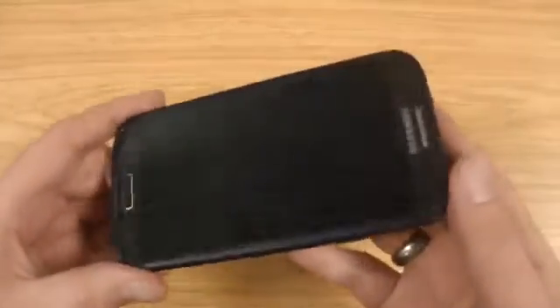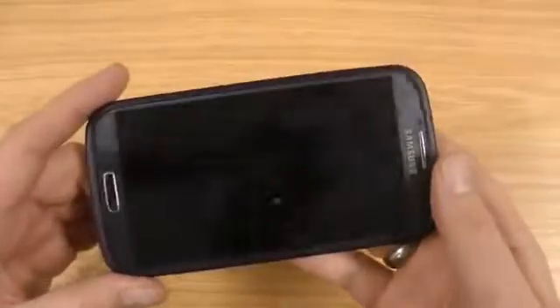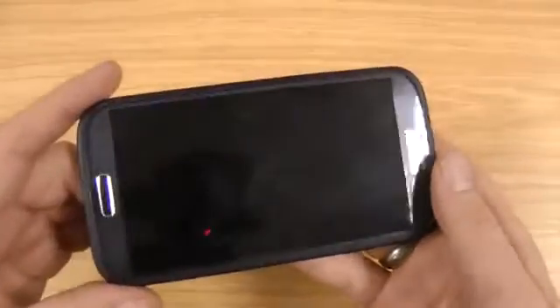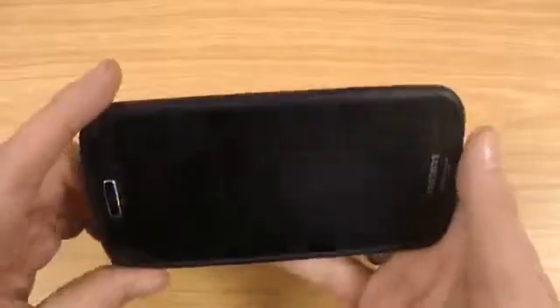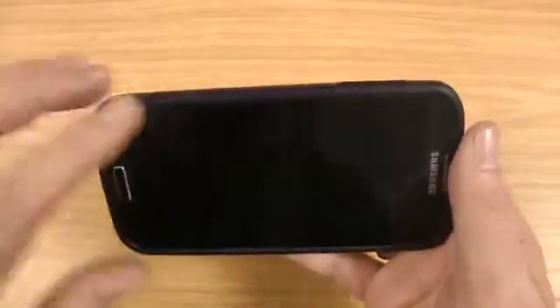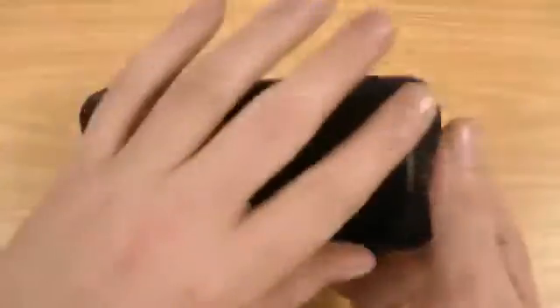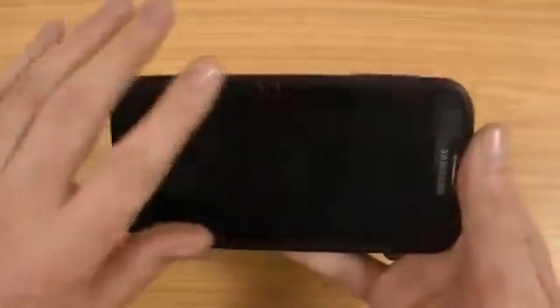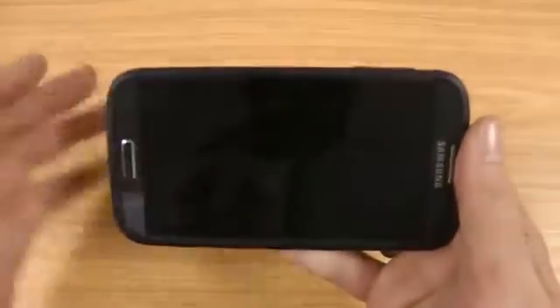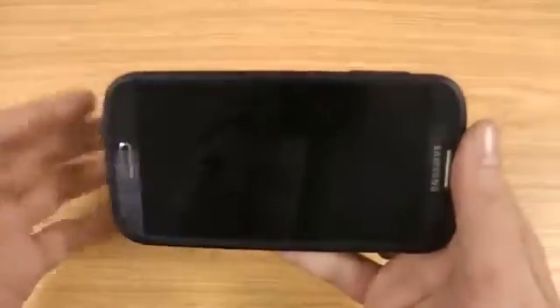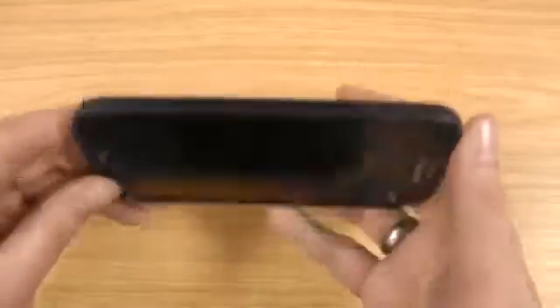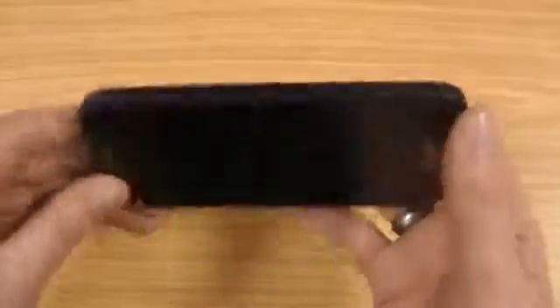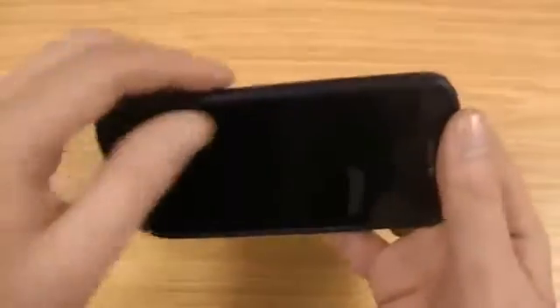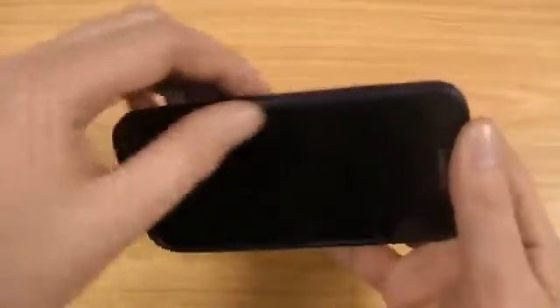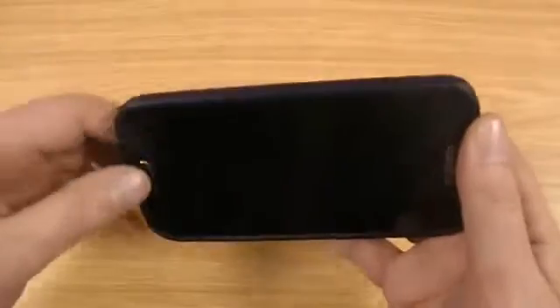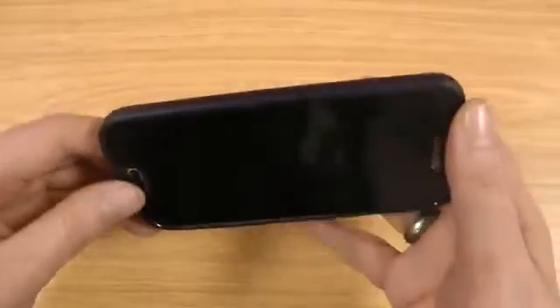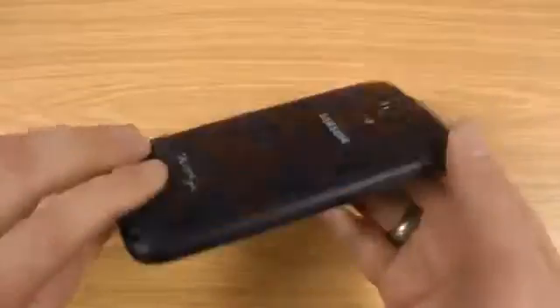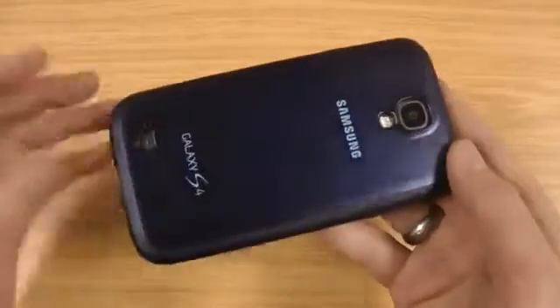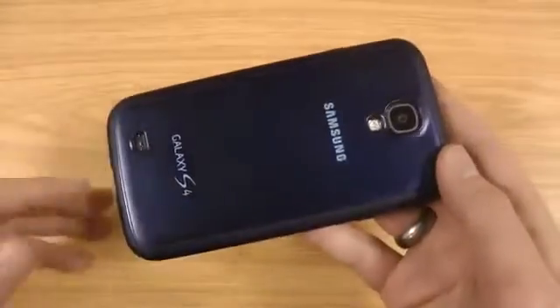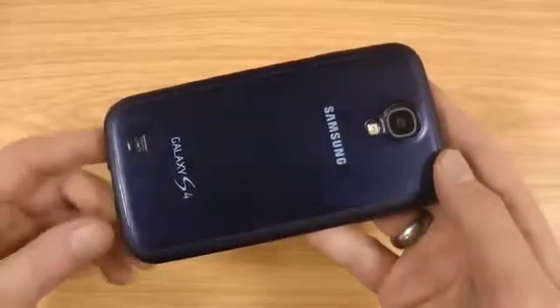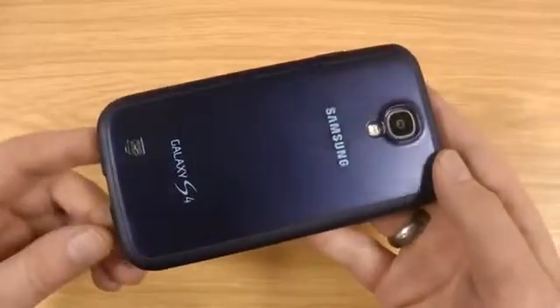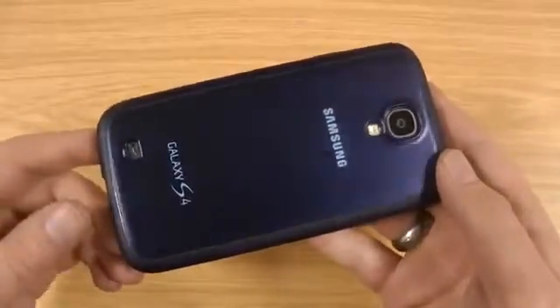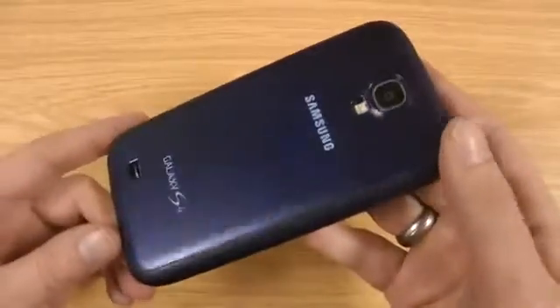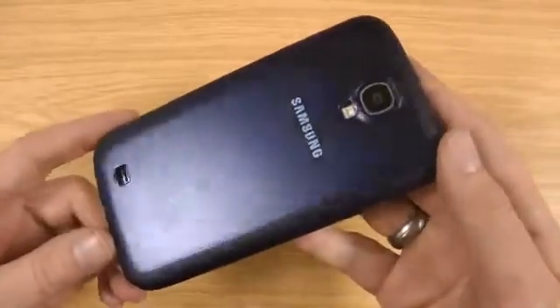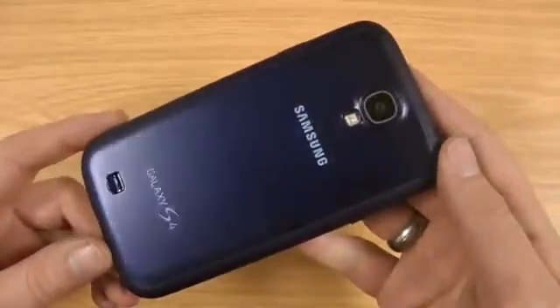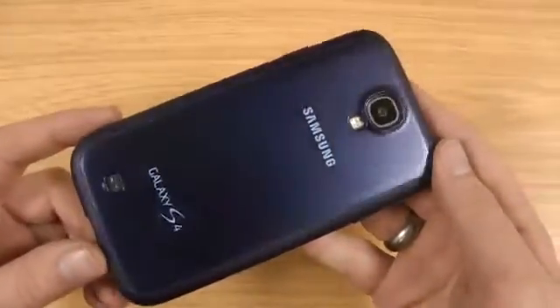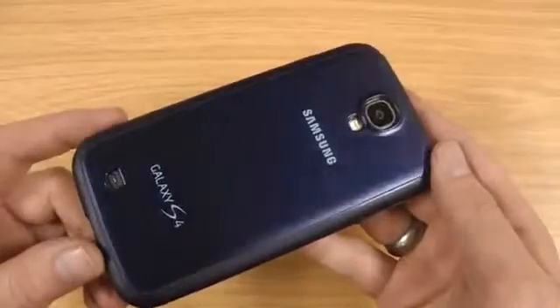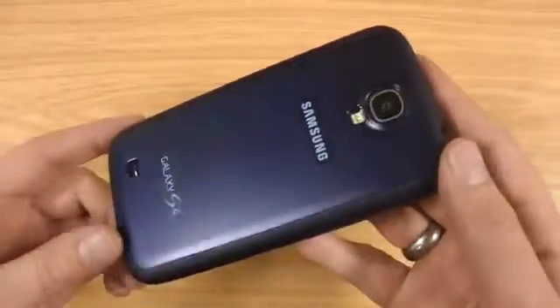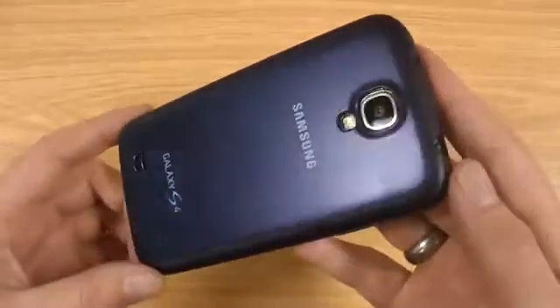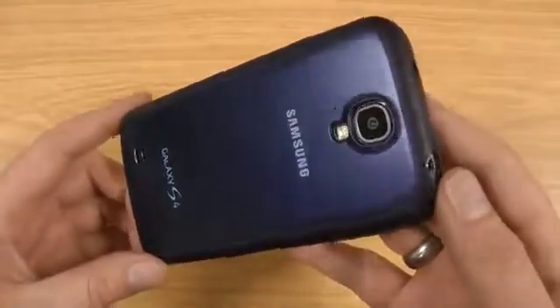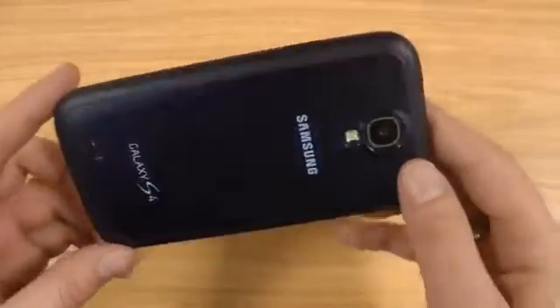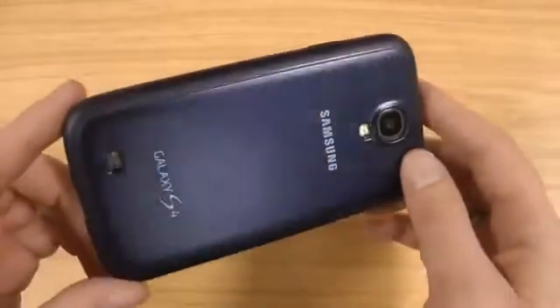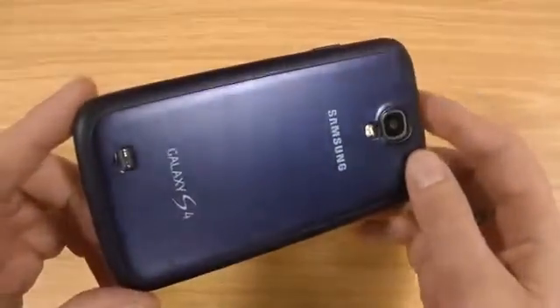When you're making and receiving calls, this feels quite nice against the side of your head. The lip doesn't get in the way at all when you're using things on the screen, and the design on the back looks really nice and generally fits in with the feel of the S4.